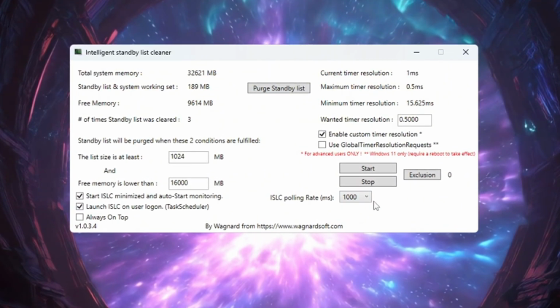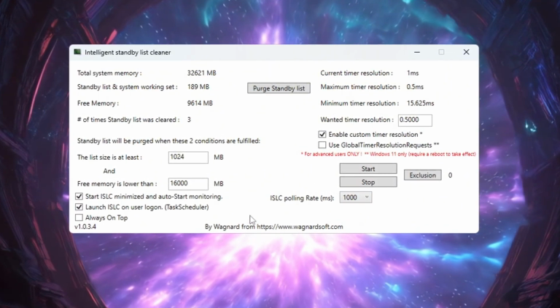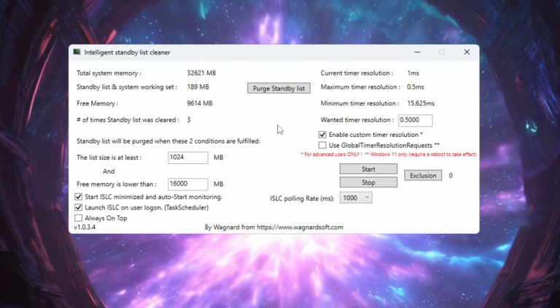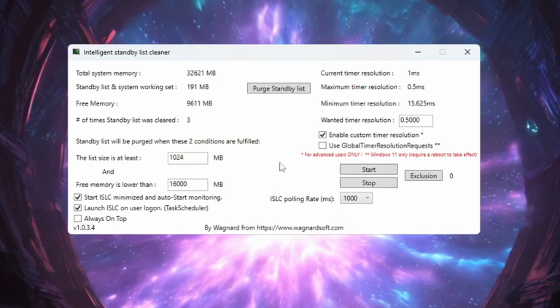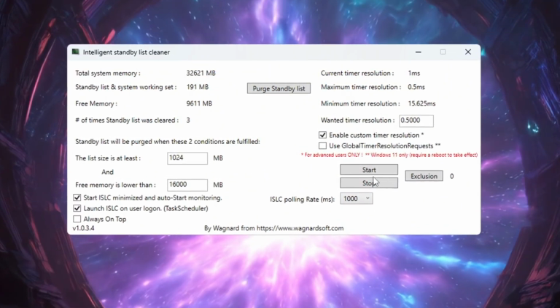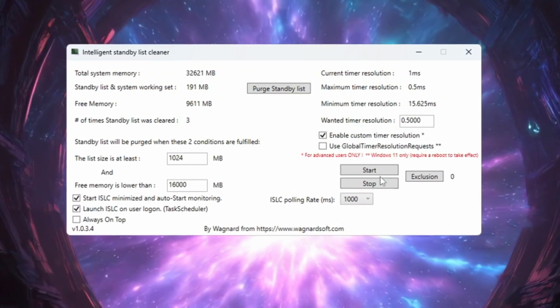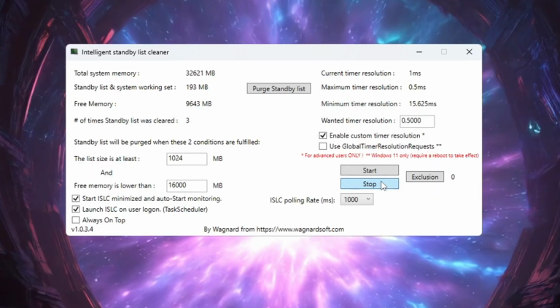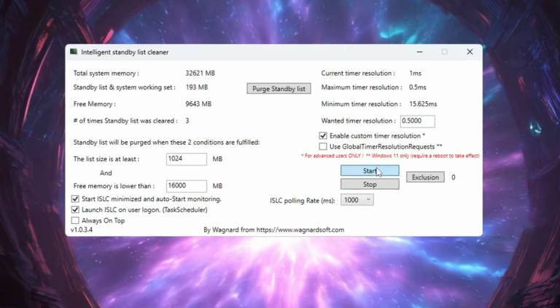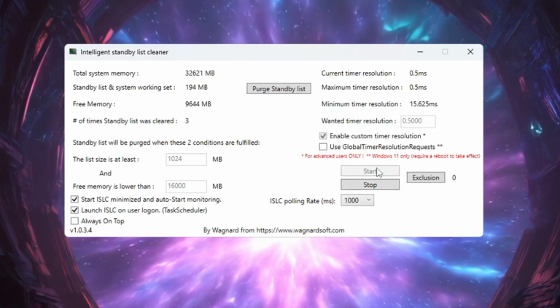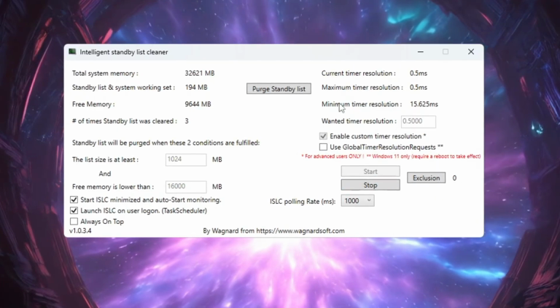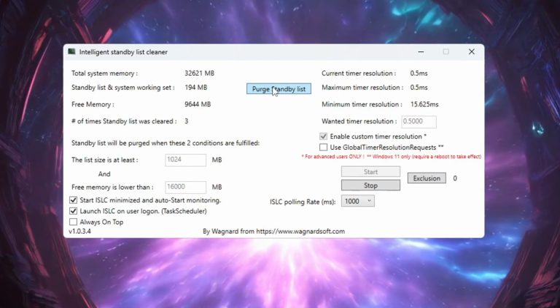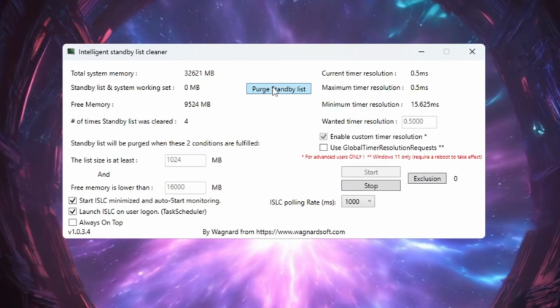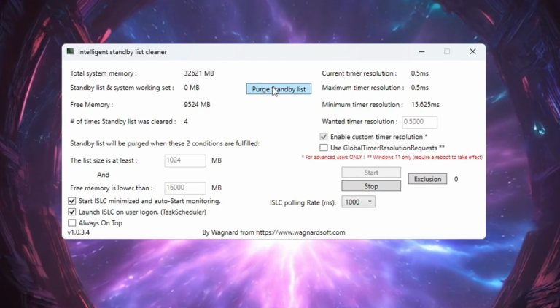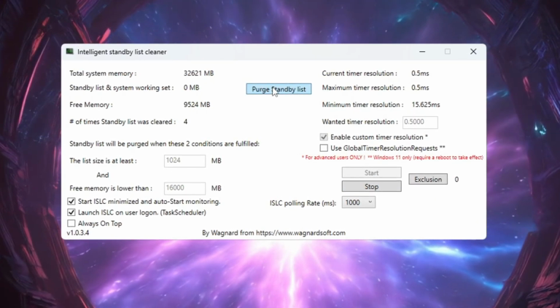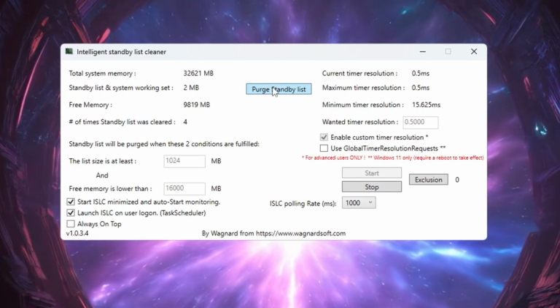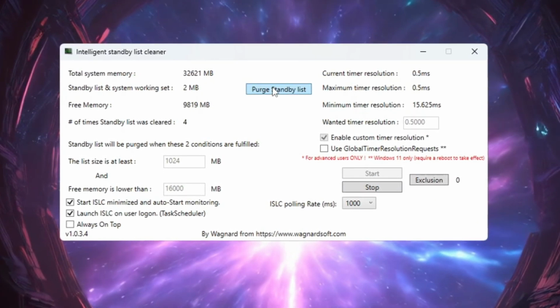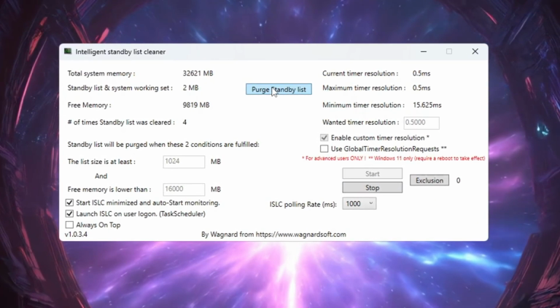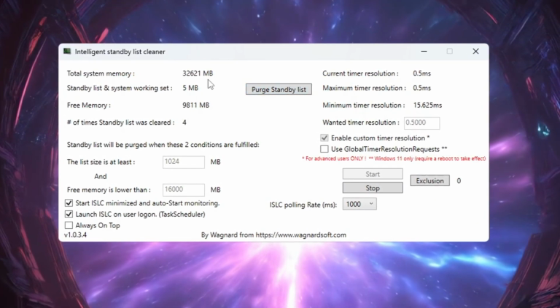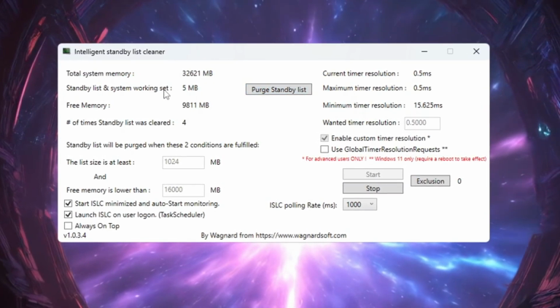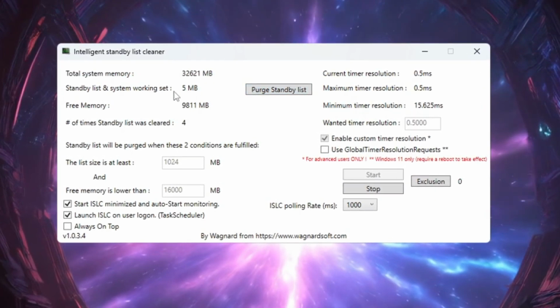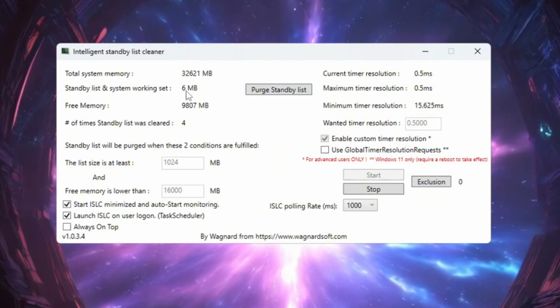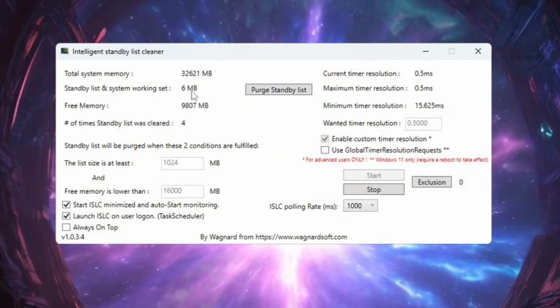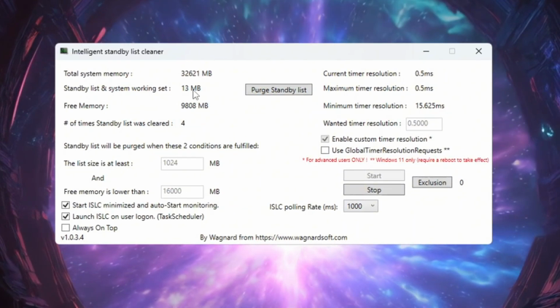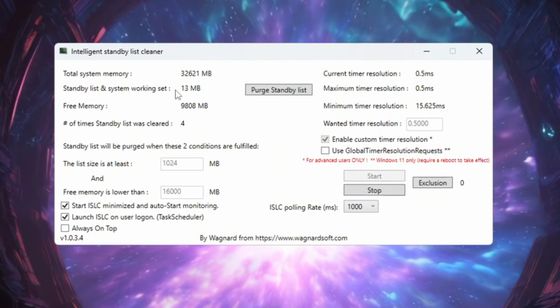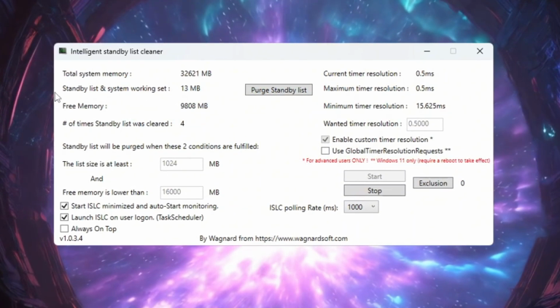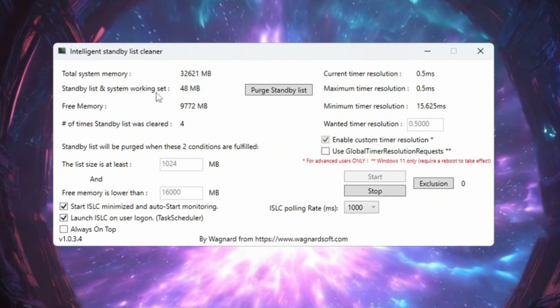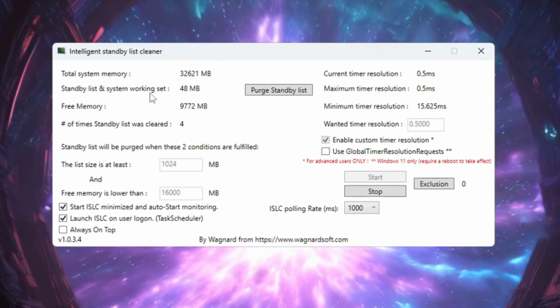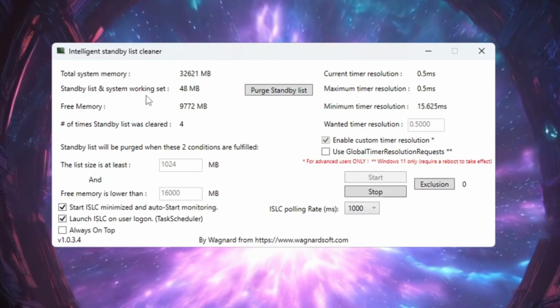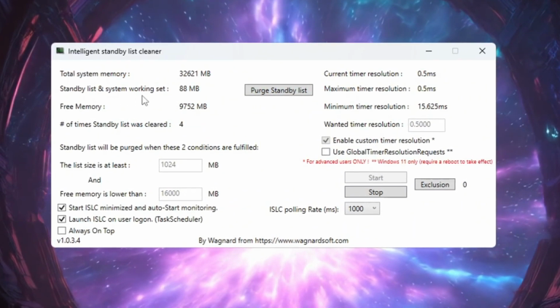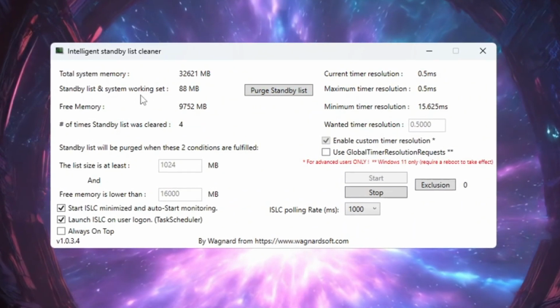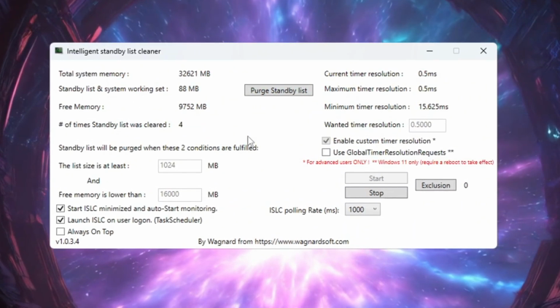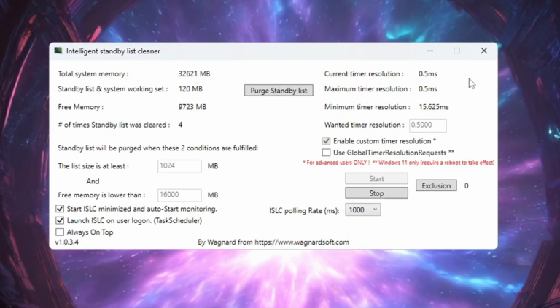Once you've finished setting everything, click Stop, then click Start, and finally press the Purge Standby List button. Doing all these steps helps keep your RAM free, which makes your games run more smoothly and helps remove lag and stuttering.